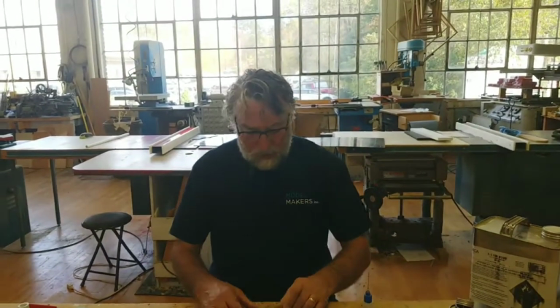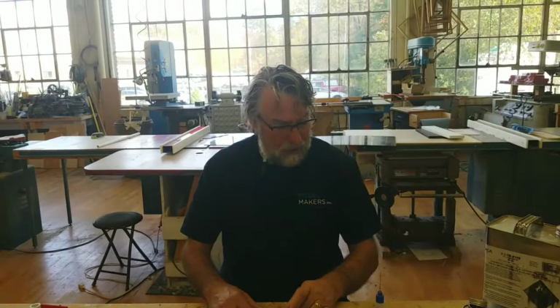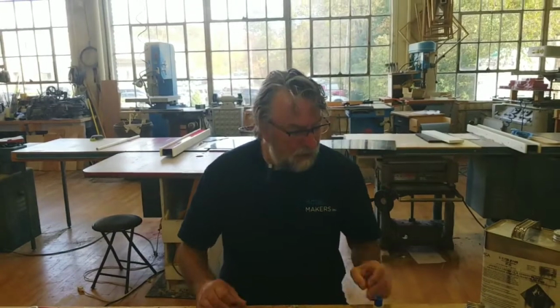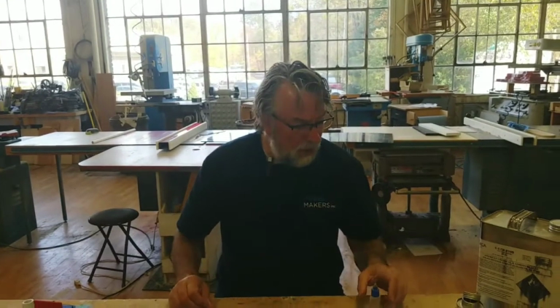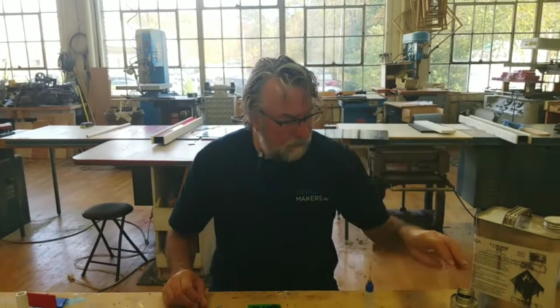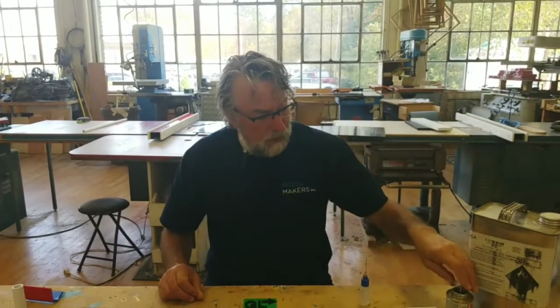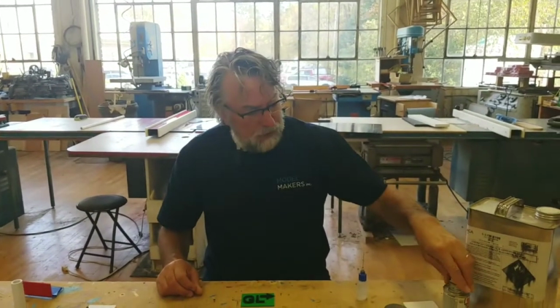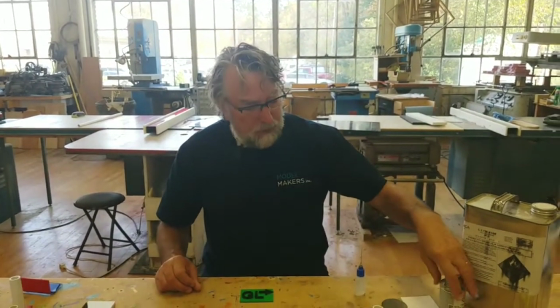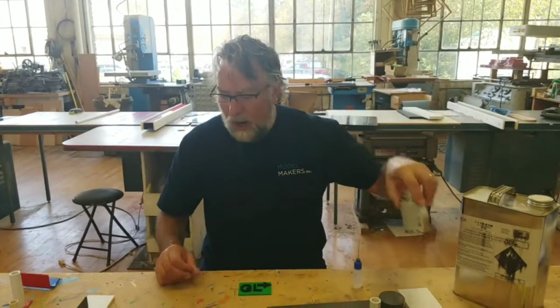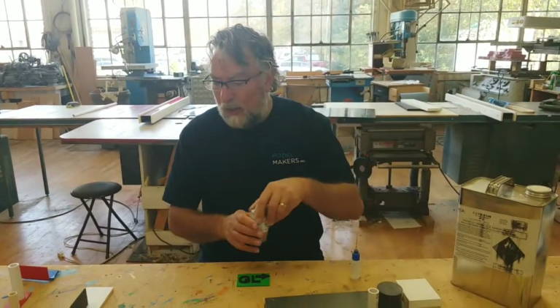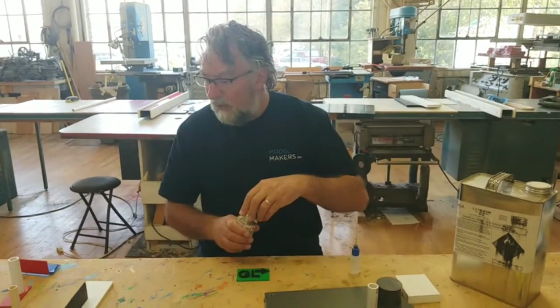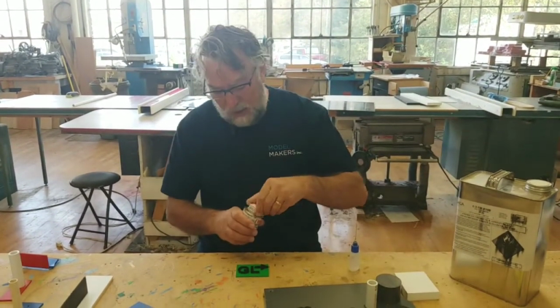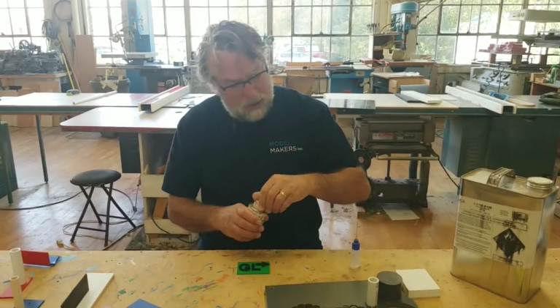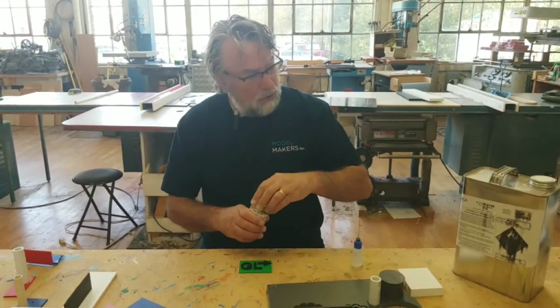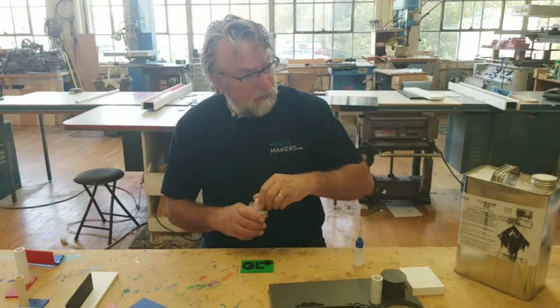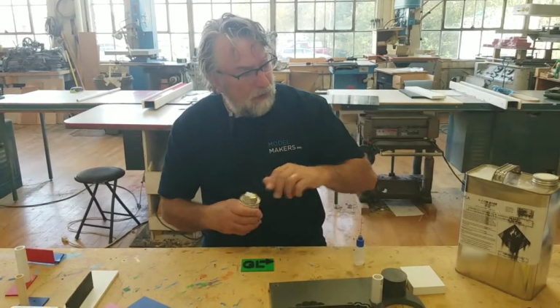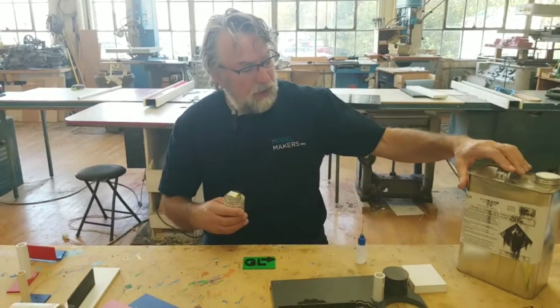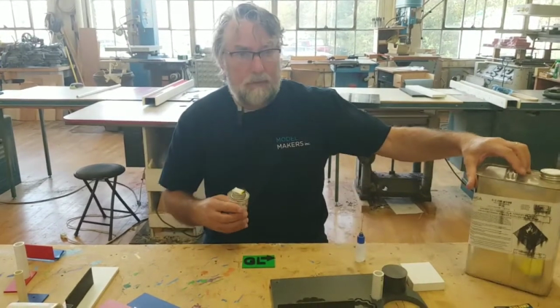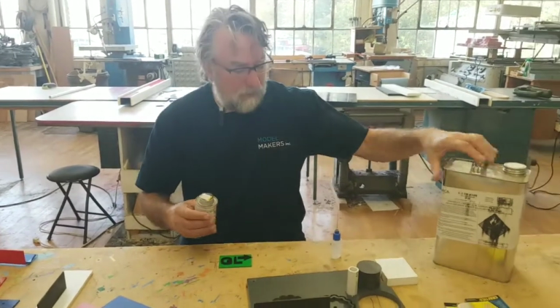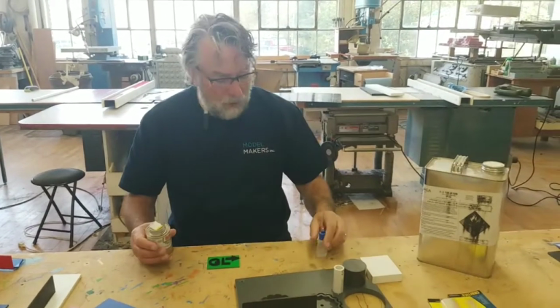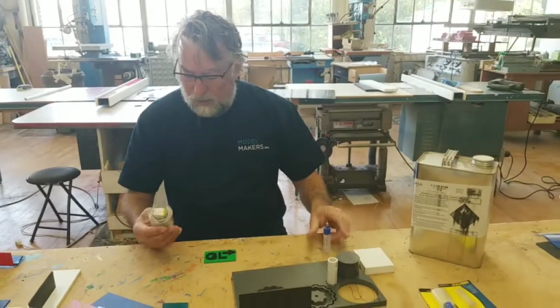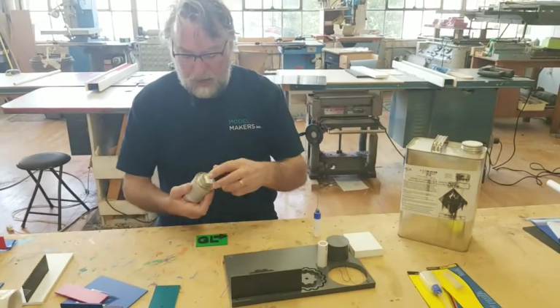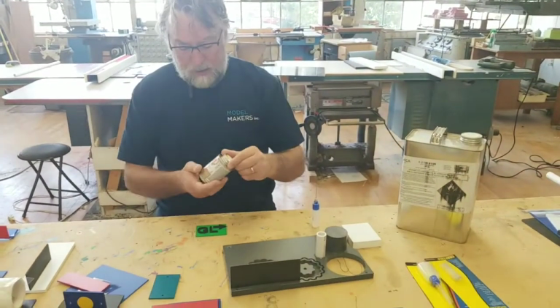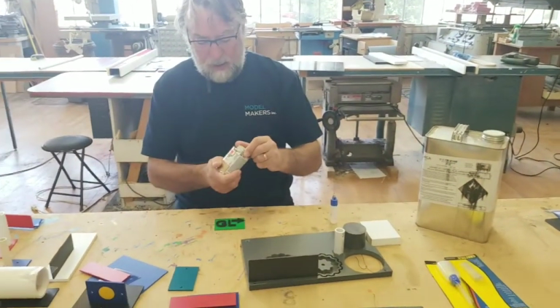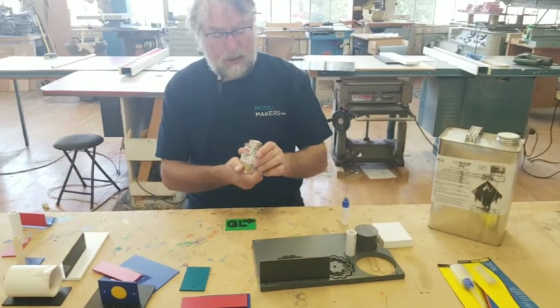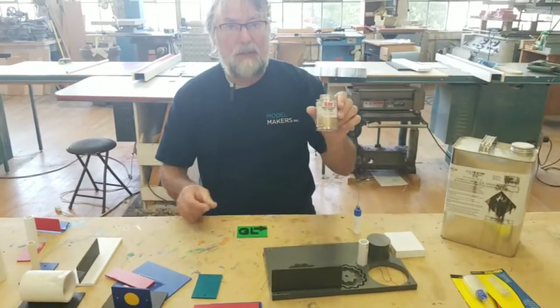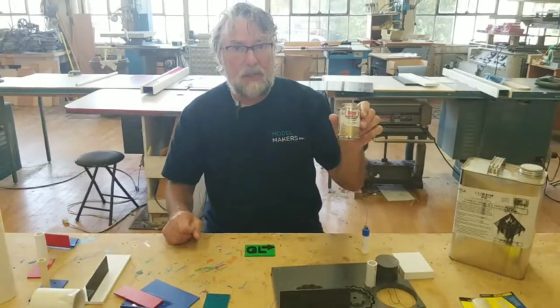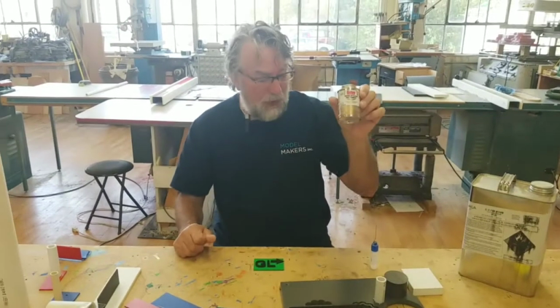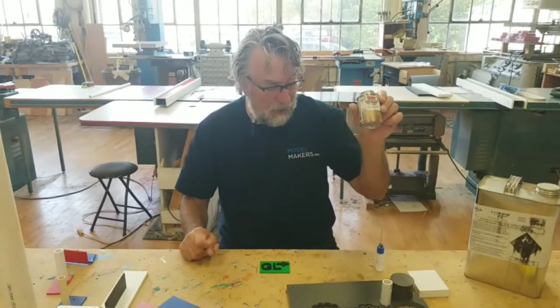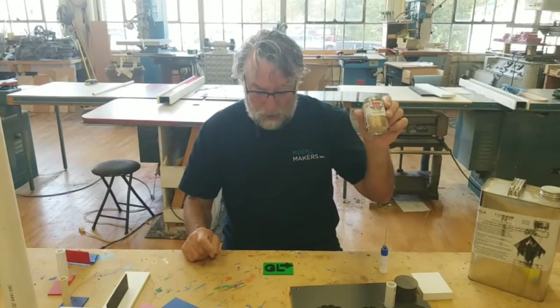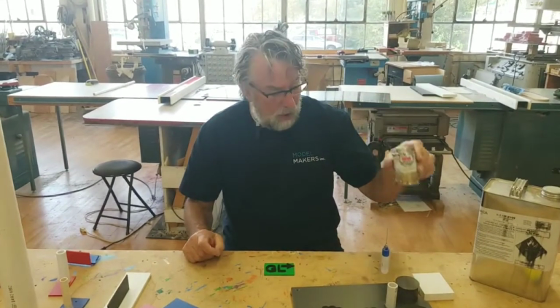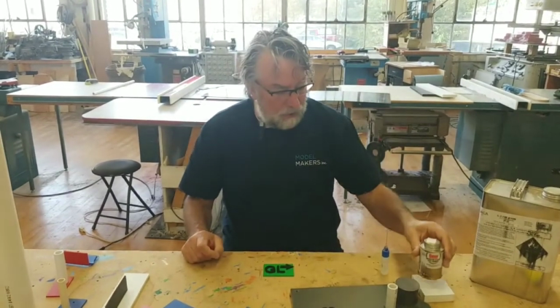So that's our demo of solvent bonding PVC using VC-1, water thin, and the thicker PVC cement available at your local hardware store.